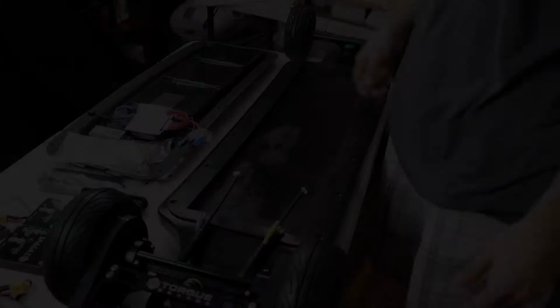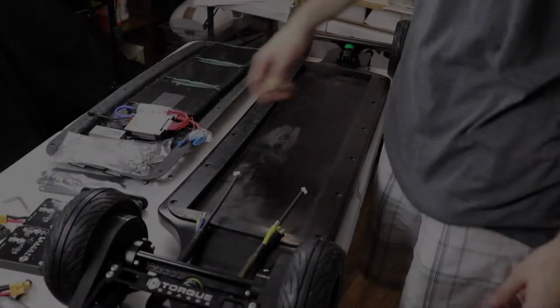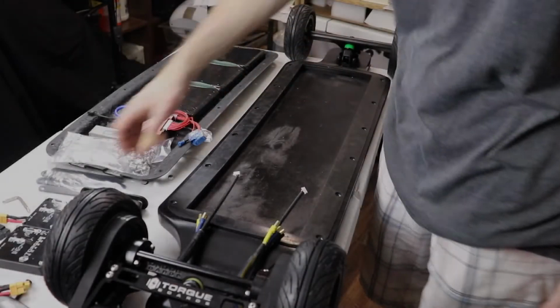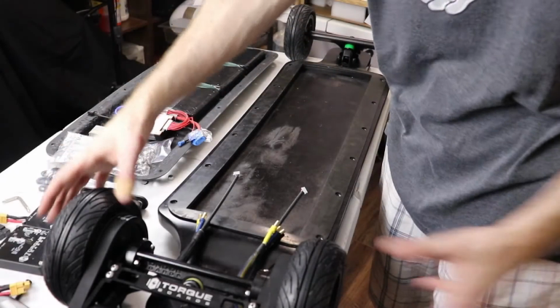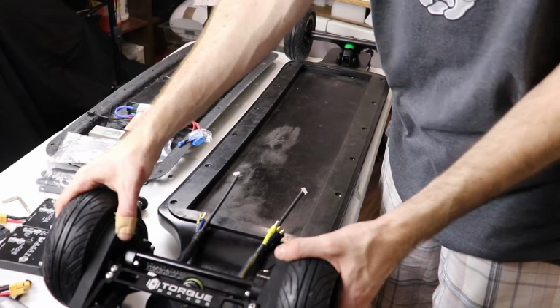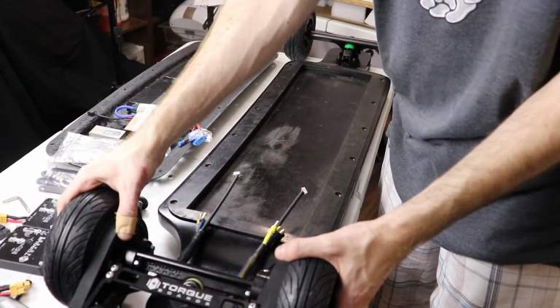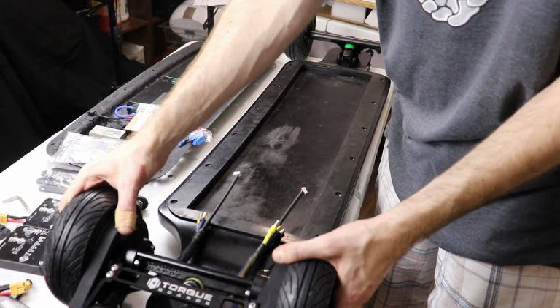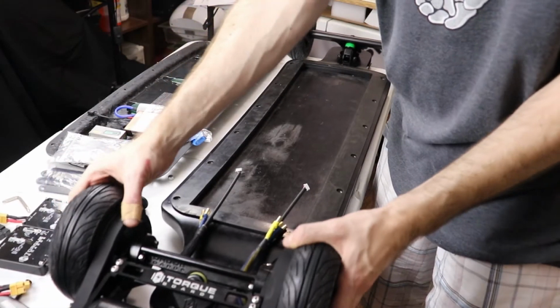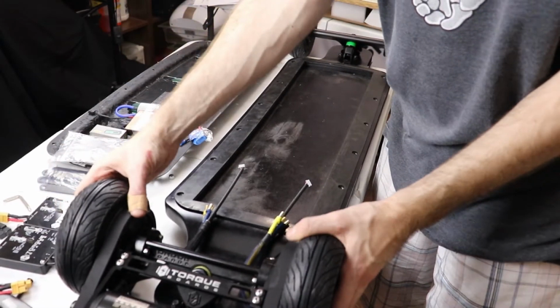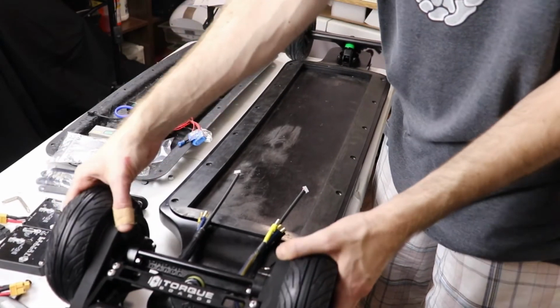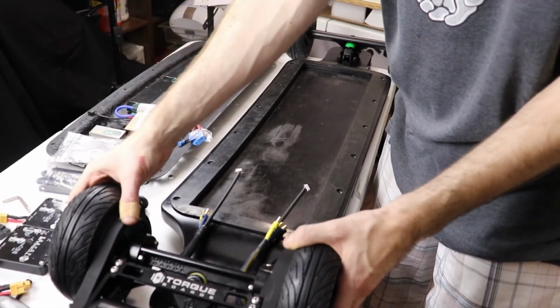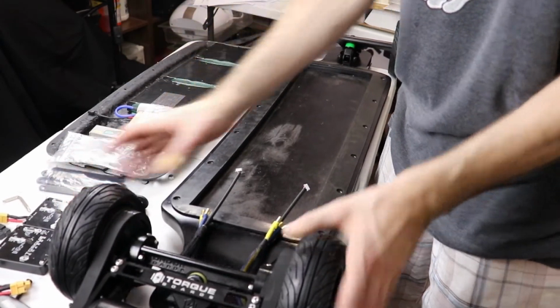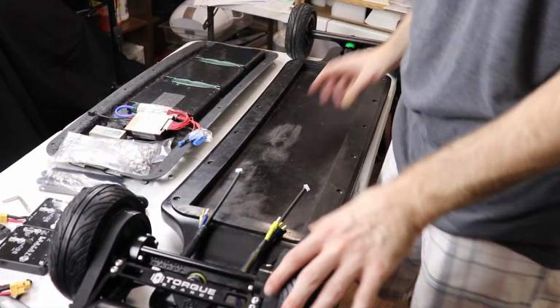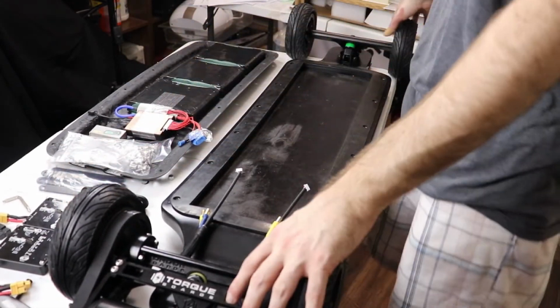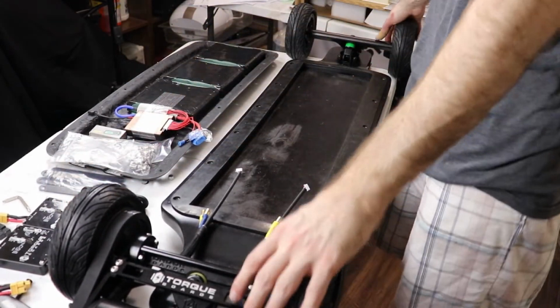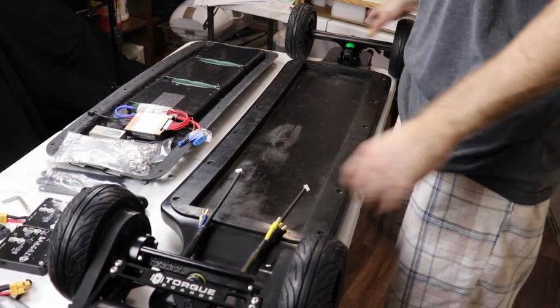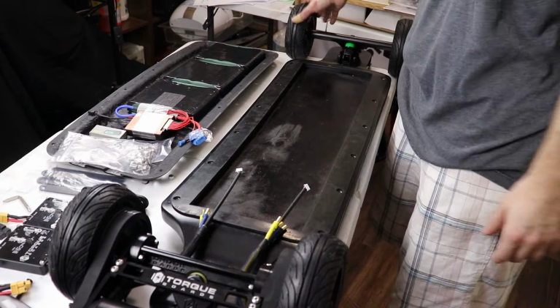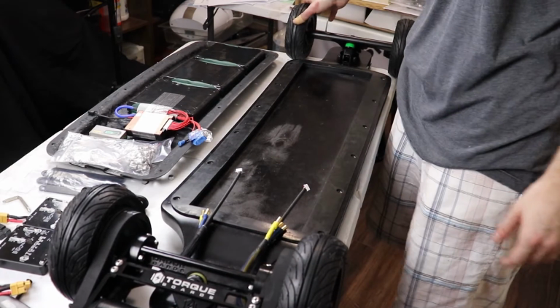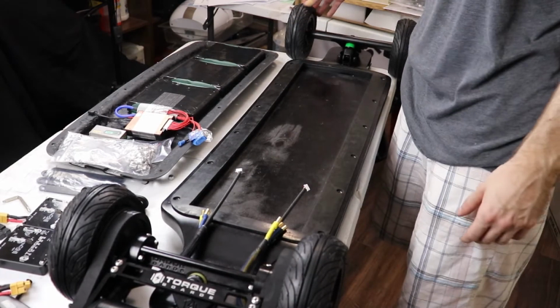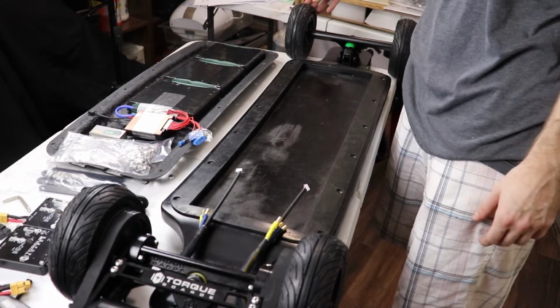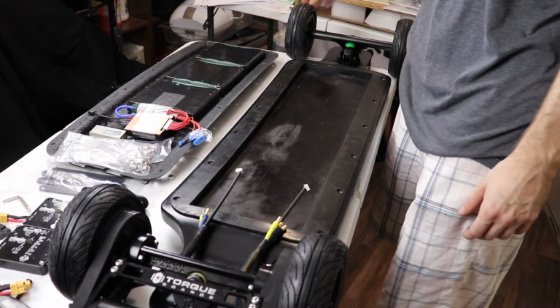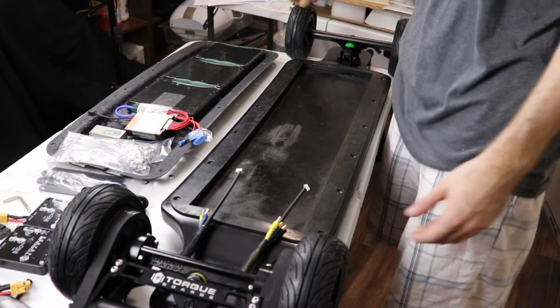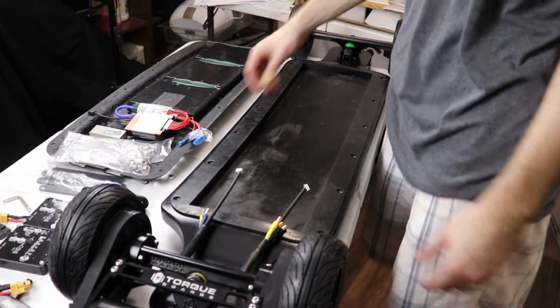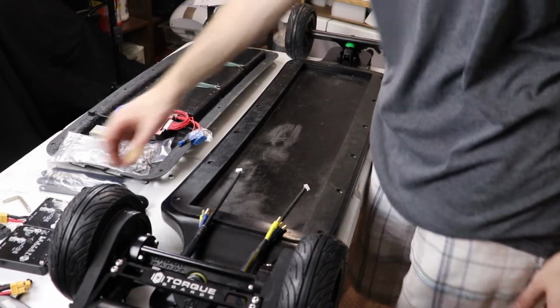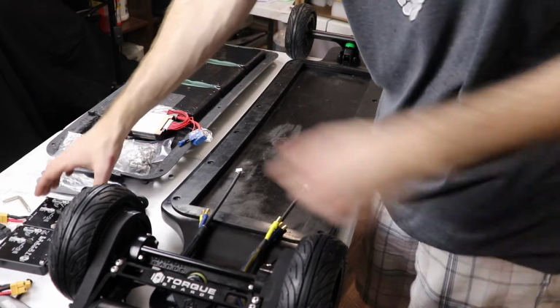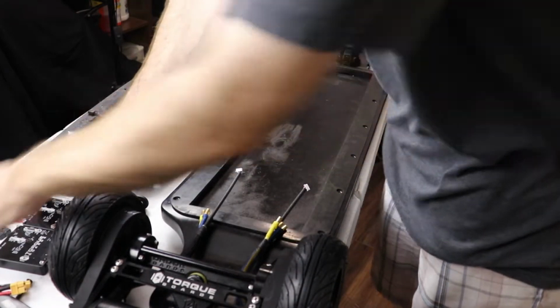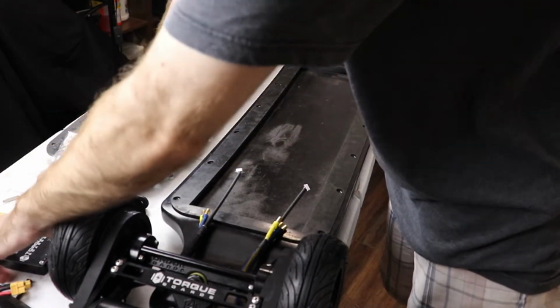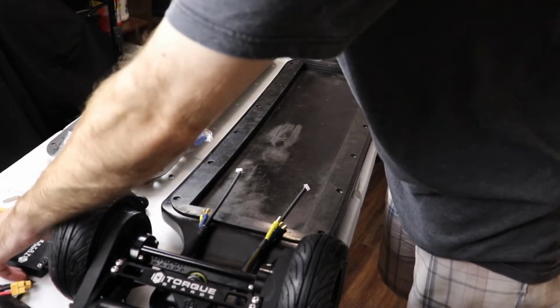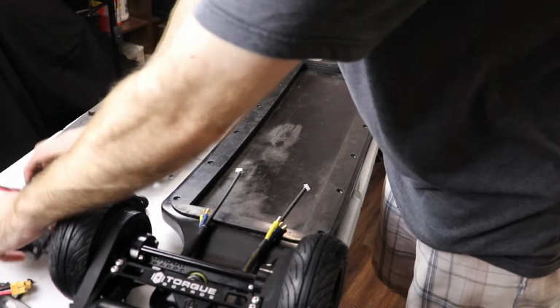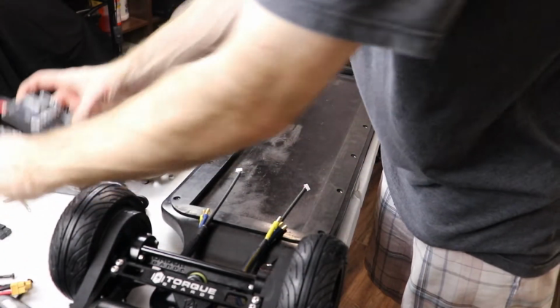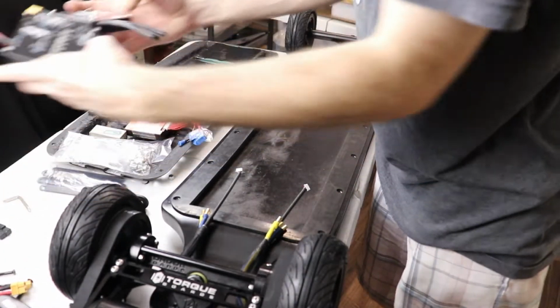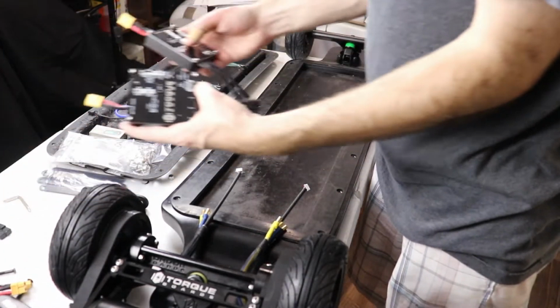We've got our motors on the board, front and back wheels on the board. Looks great. Now we're going to start installing the electronics.